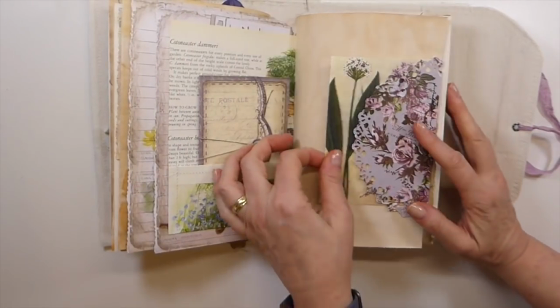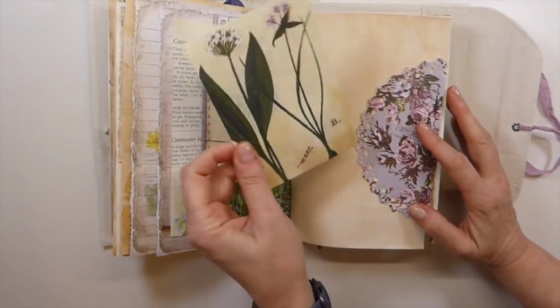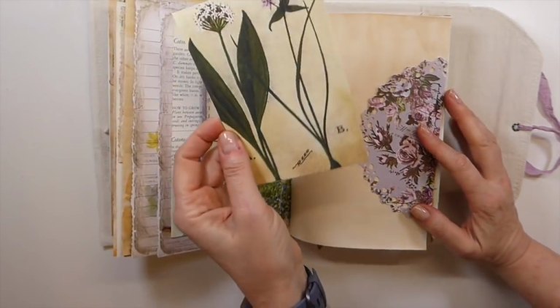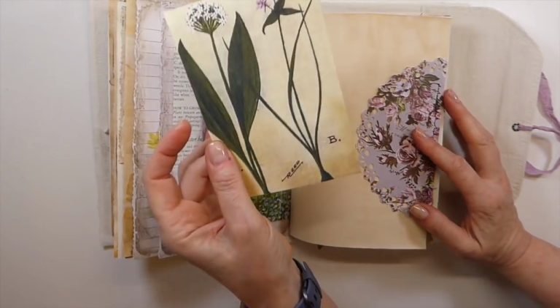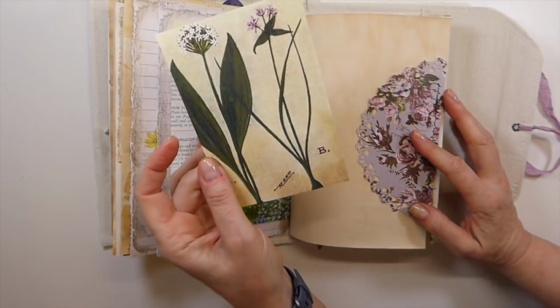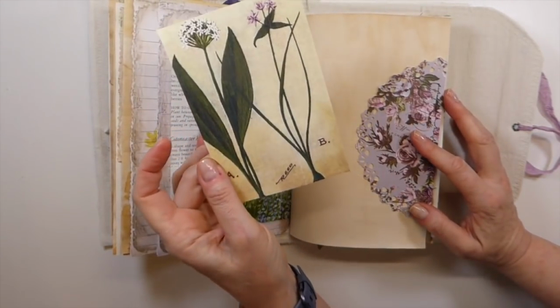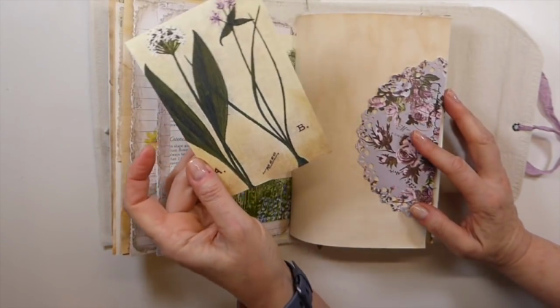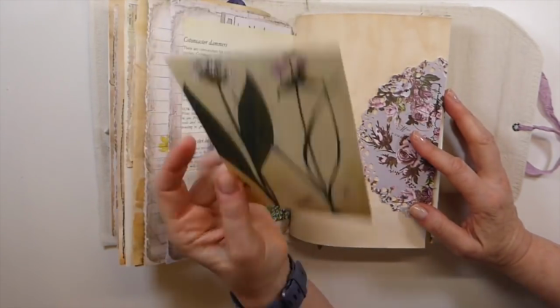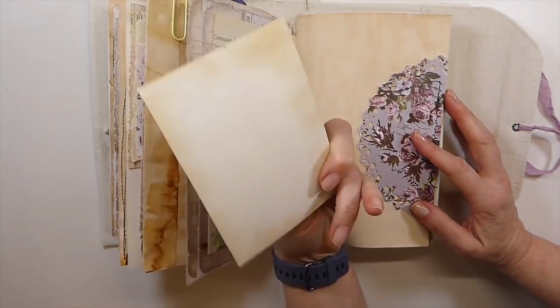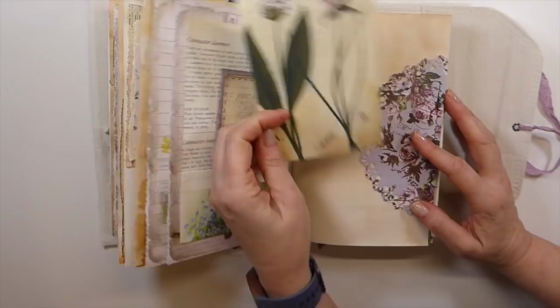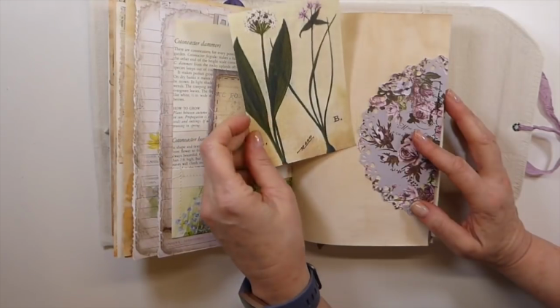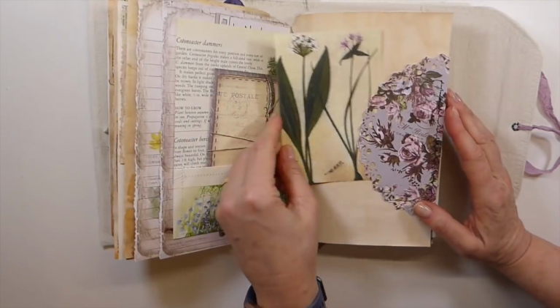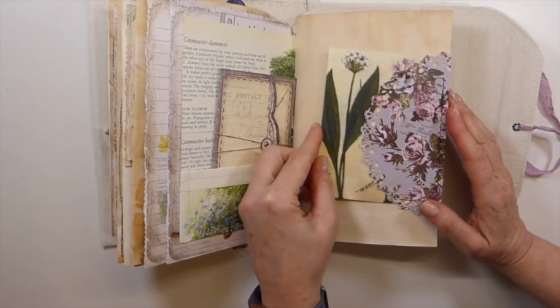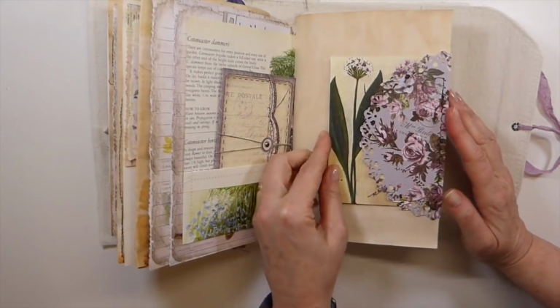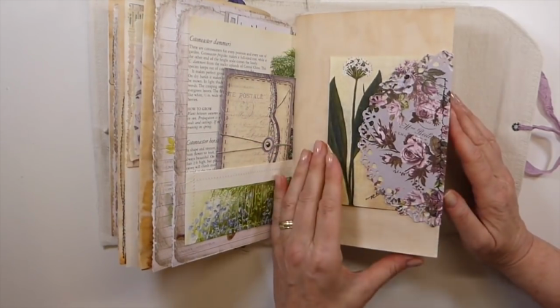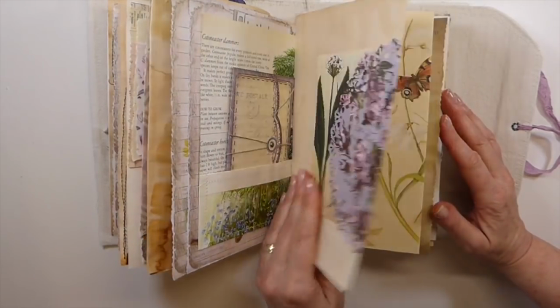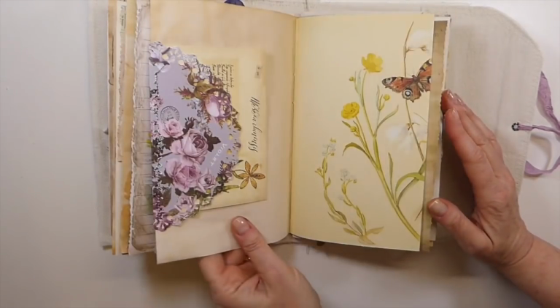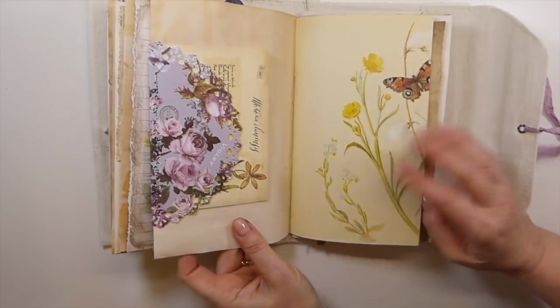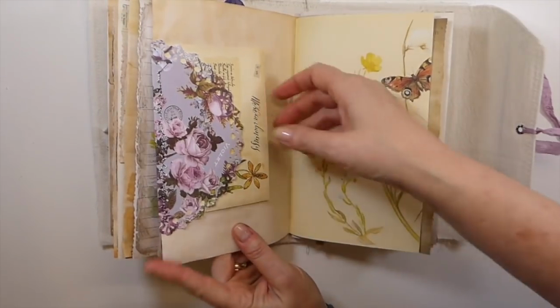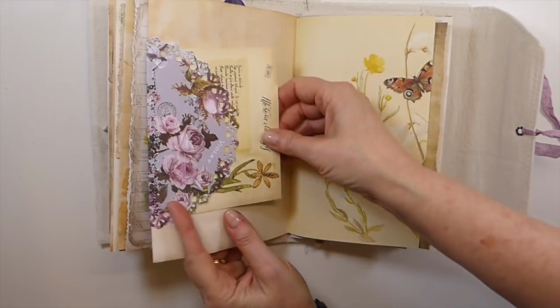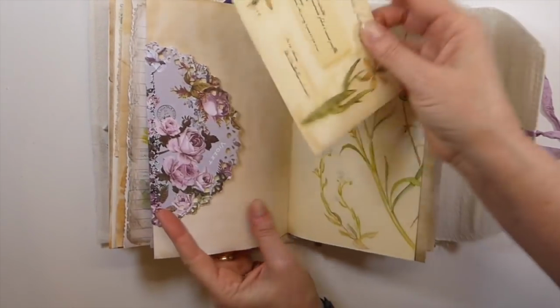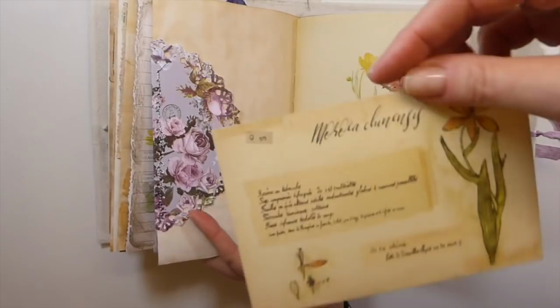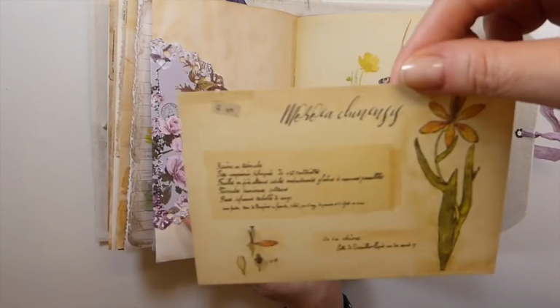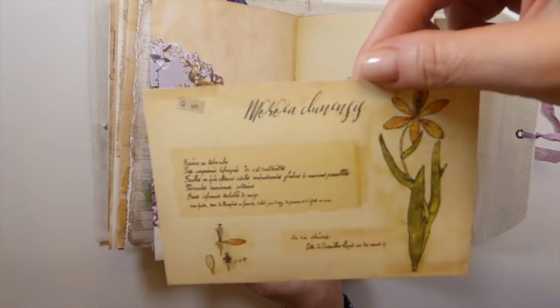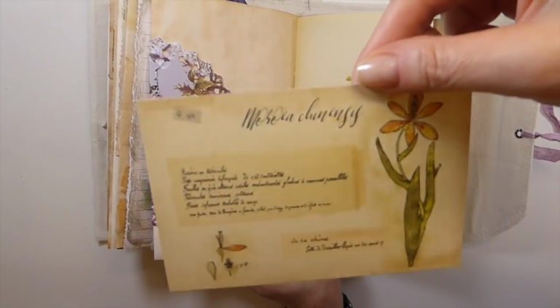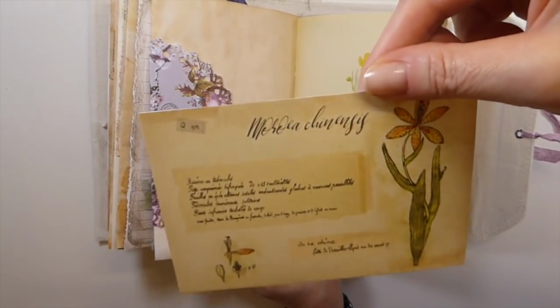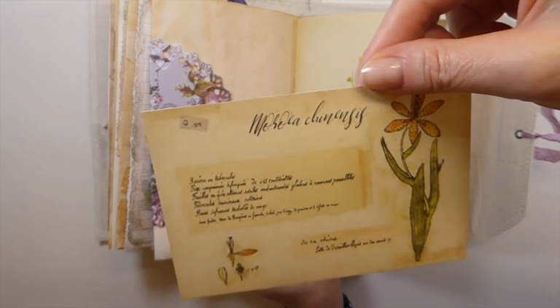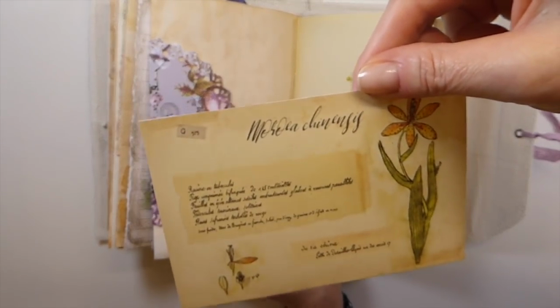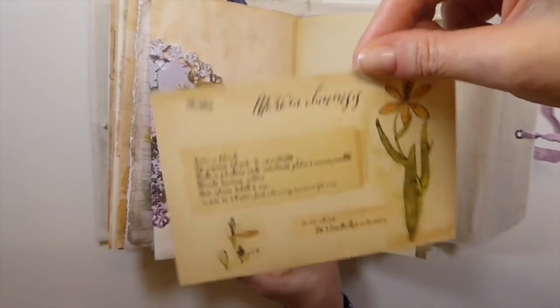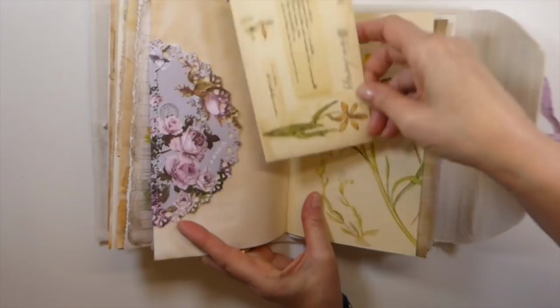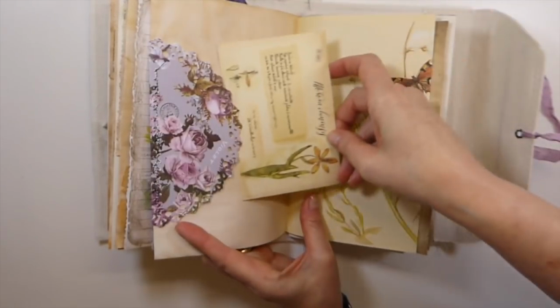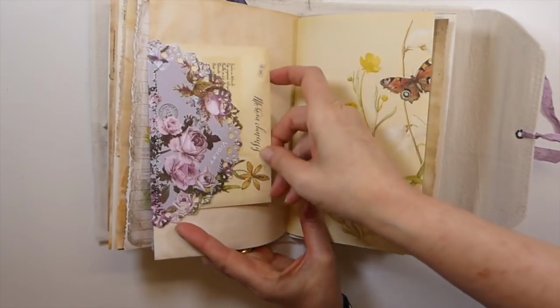And I believe this is a Mrs. Cogs, but it went so beautifully with this journal. And these are definitely Tracy's from her shop.